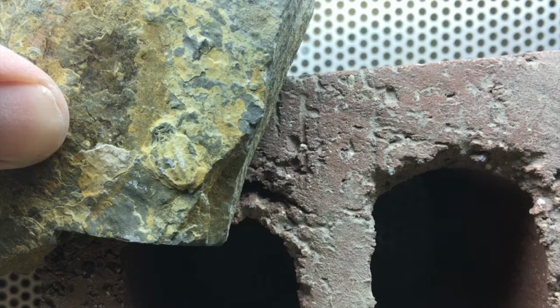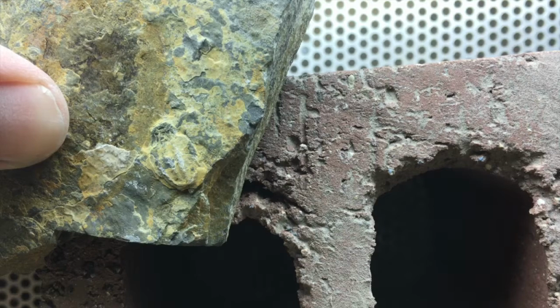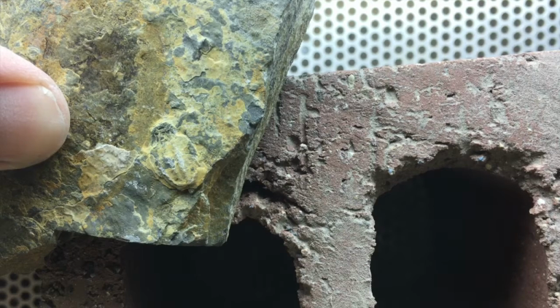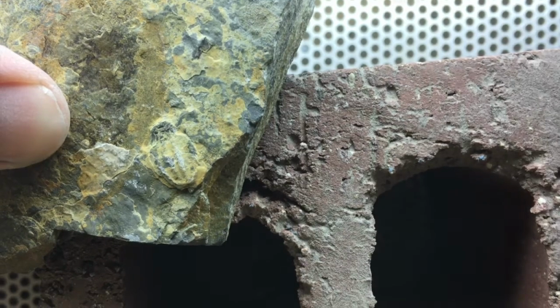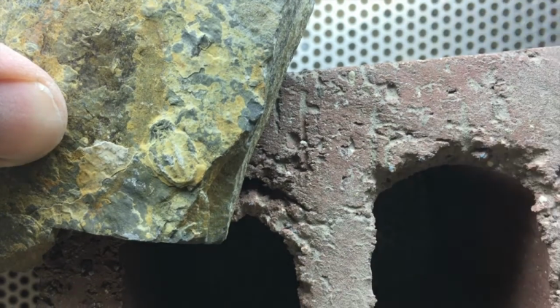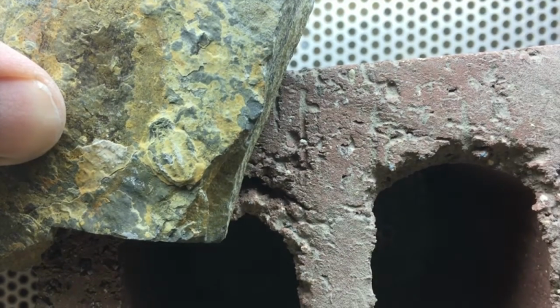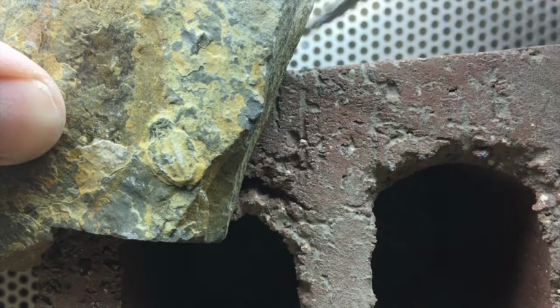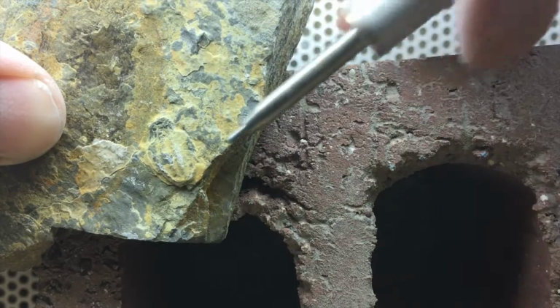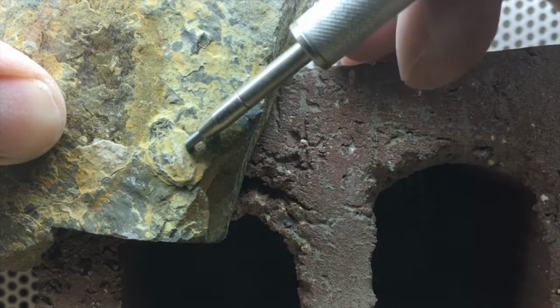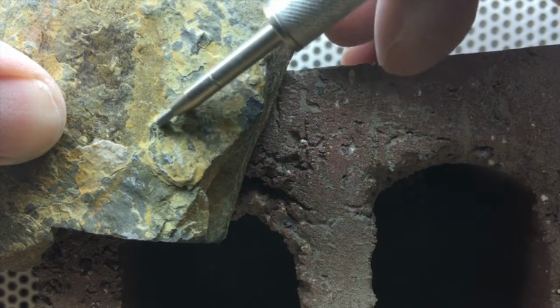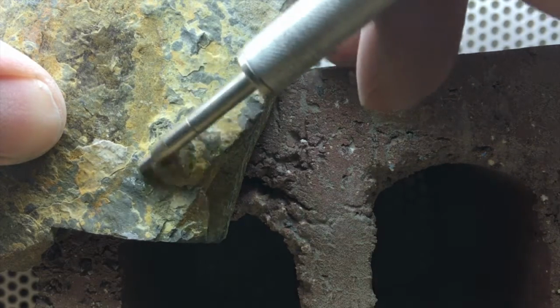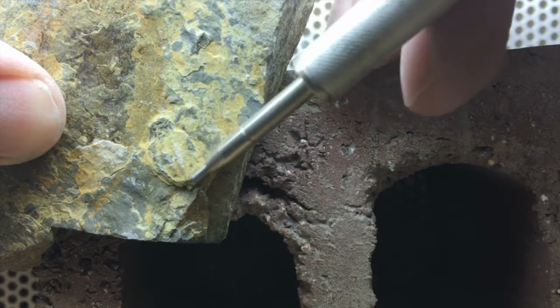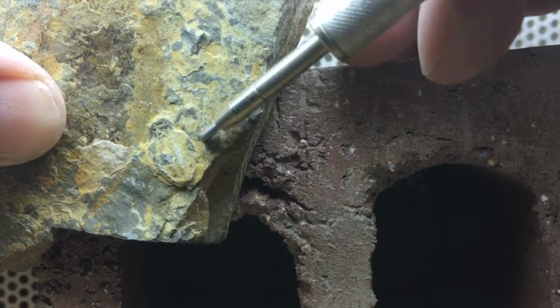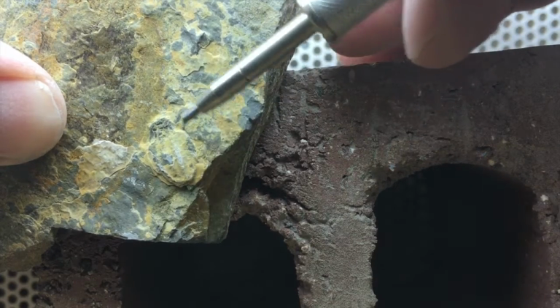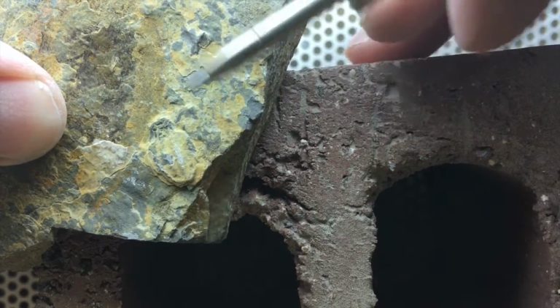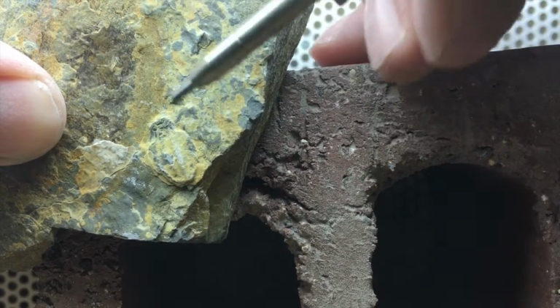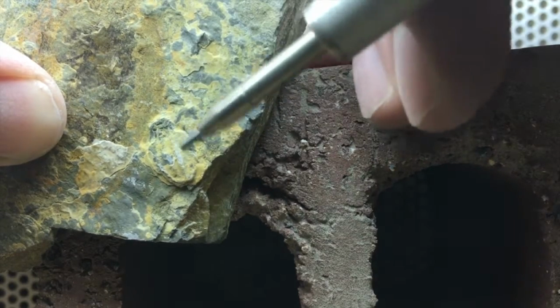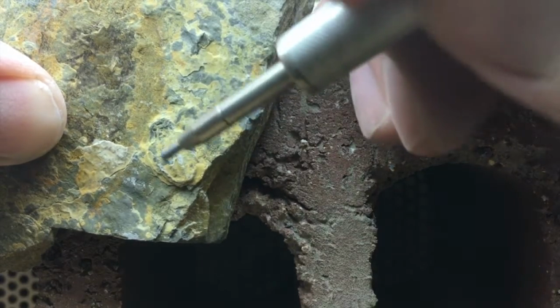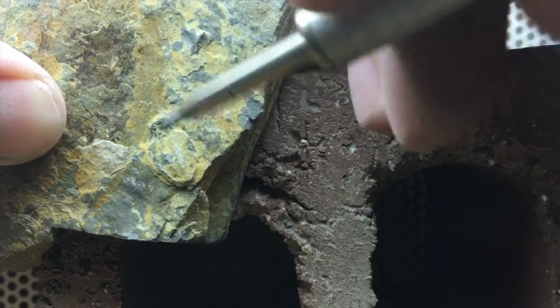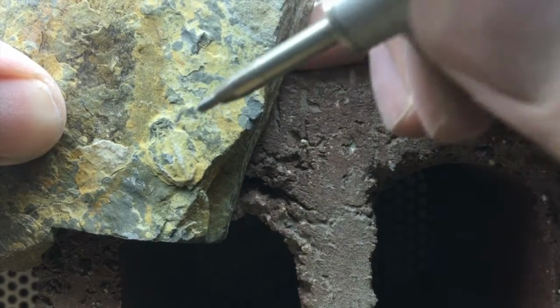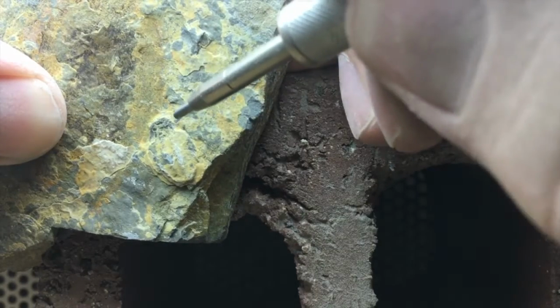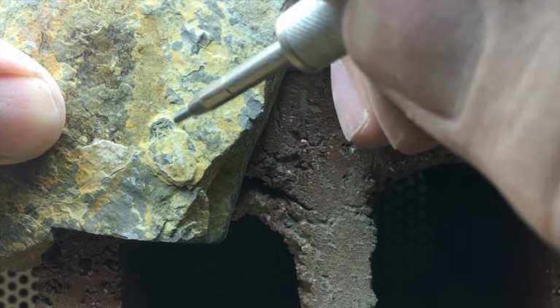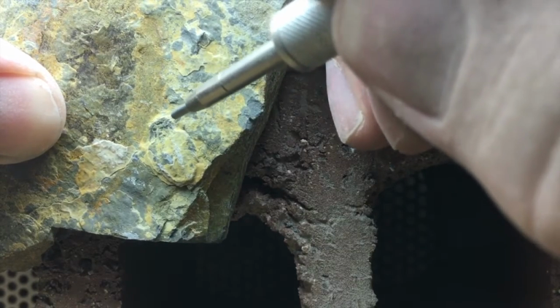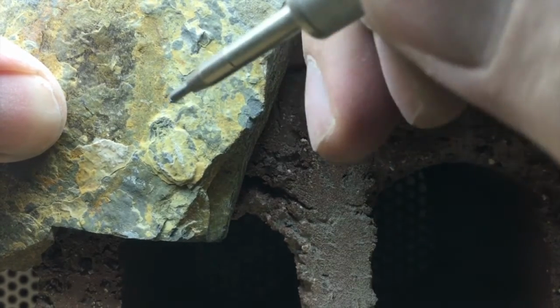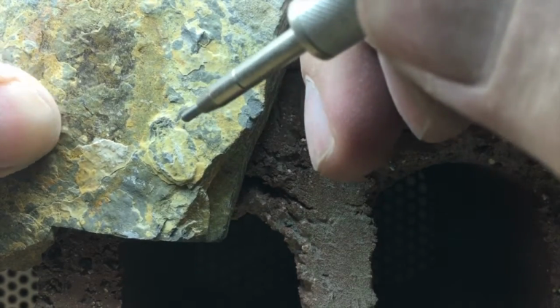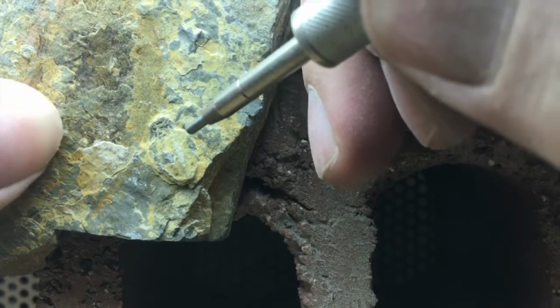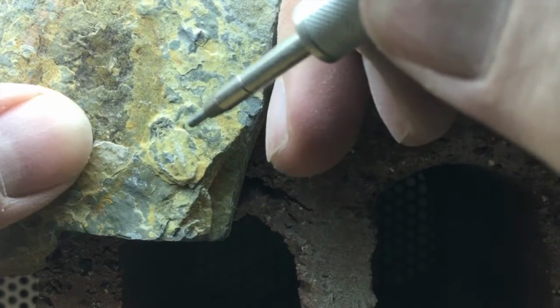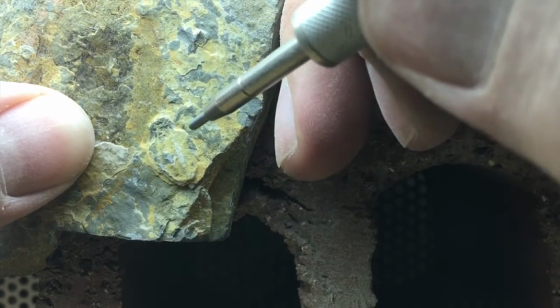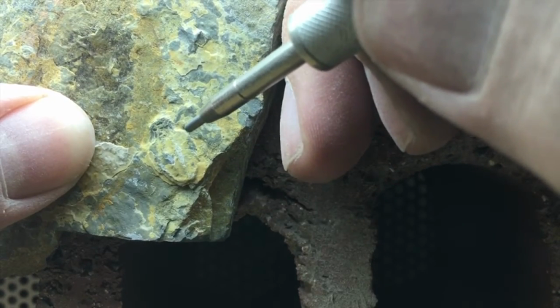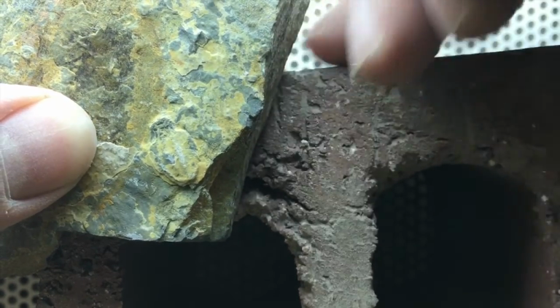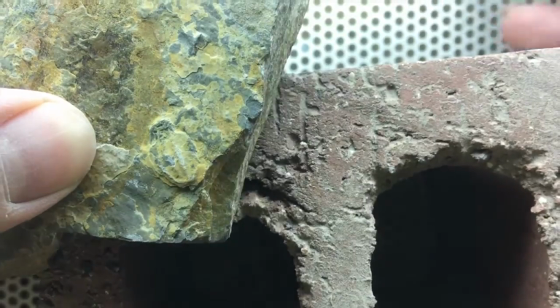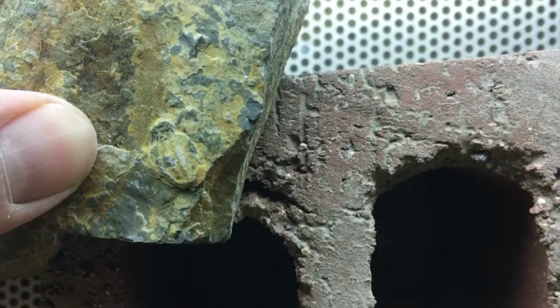Alright, the next one we're gonna work on is right here - this guy right here. I believe this is the bottom side of the trilobite, which is pretty cool, but we're gonna go ahead and get started on this one. I want to see what this one looks like. So without further ado, I'm gonna put you on time-lapse again.